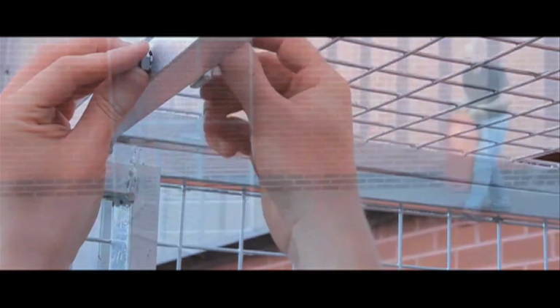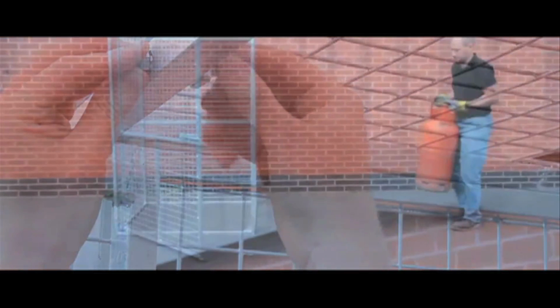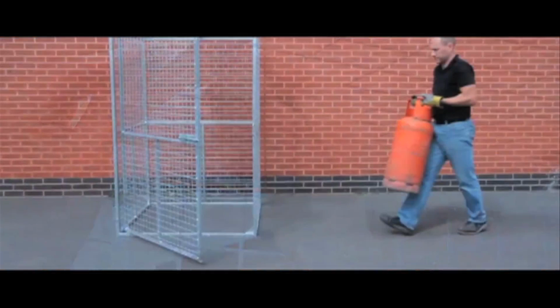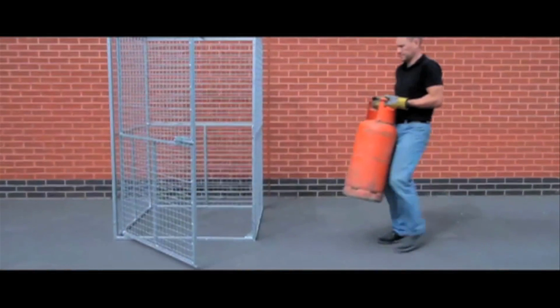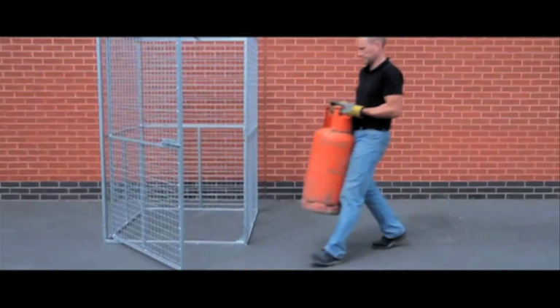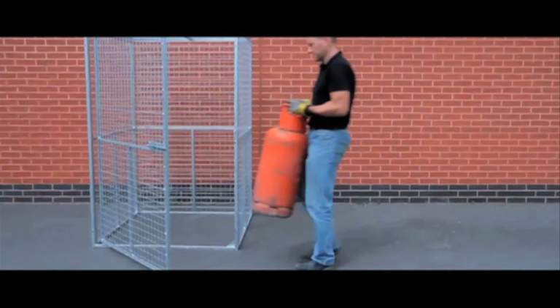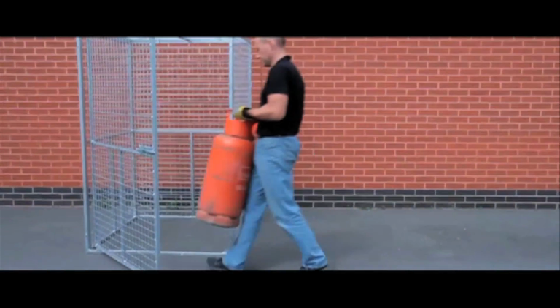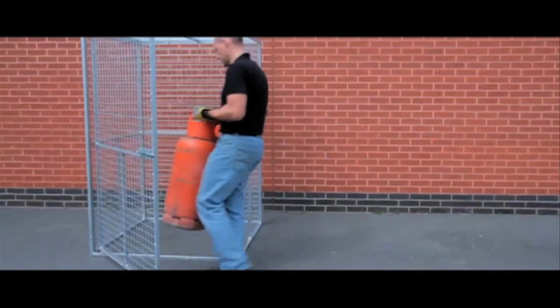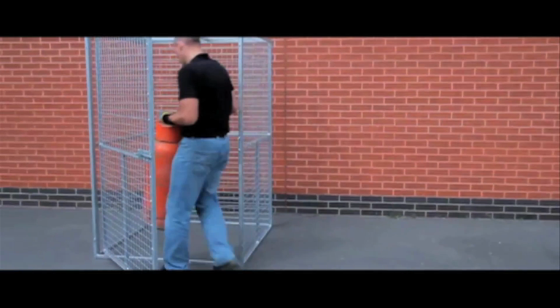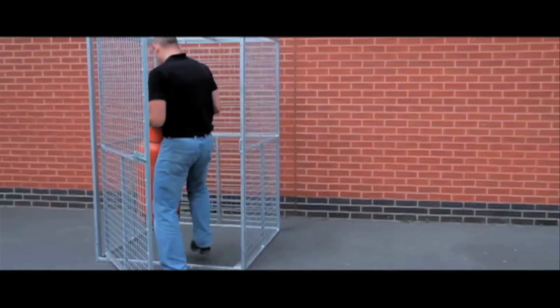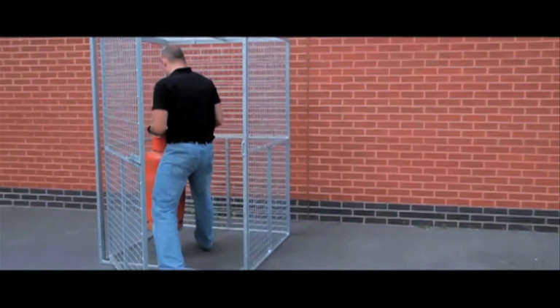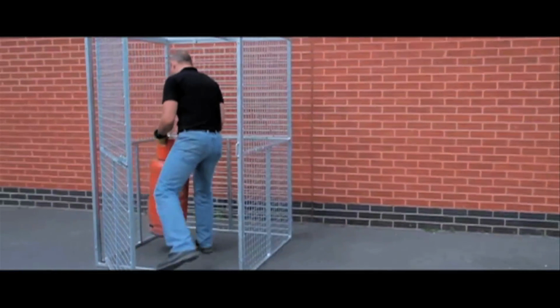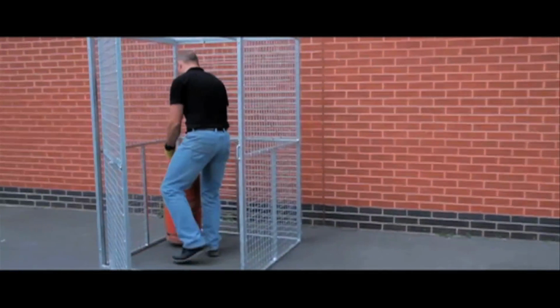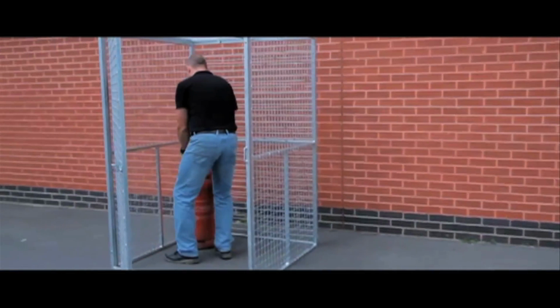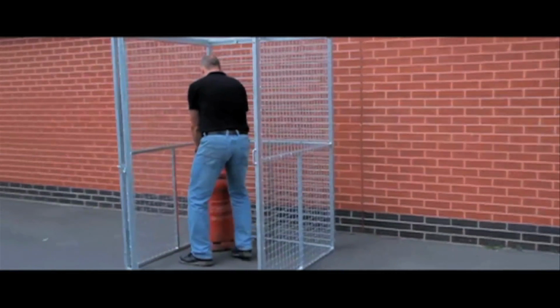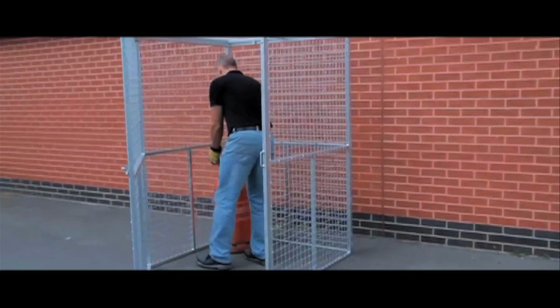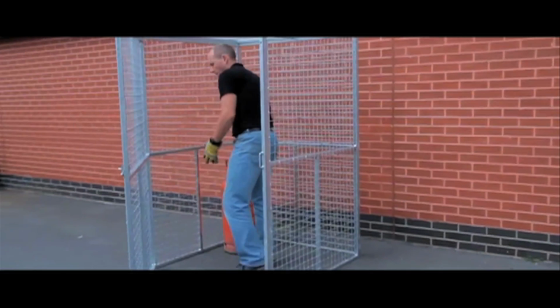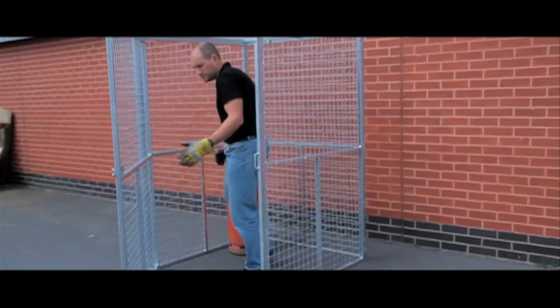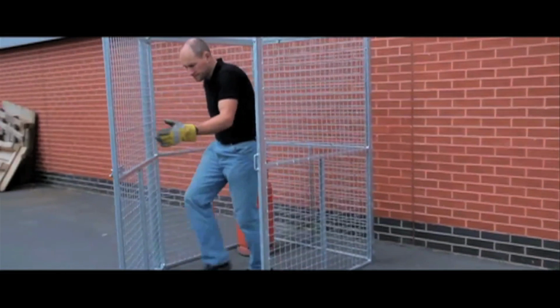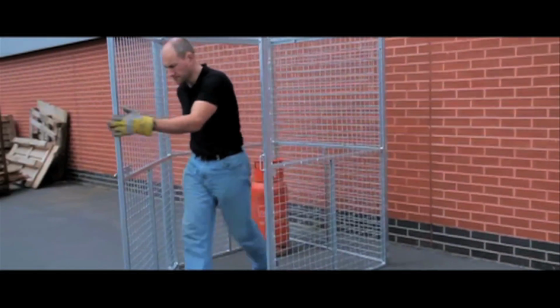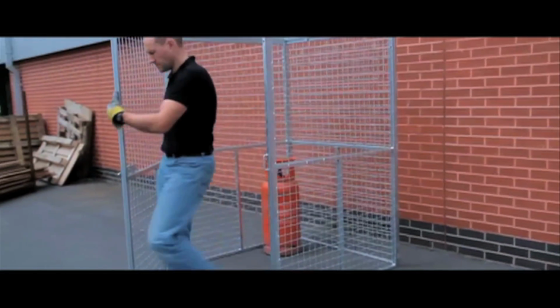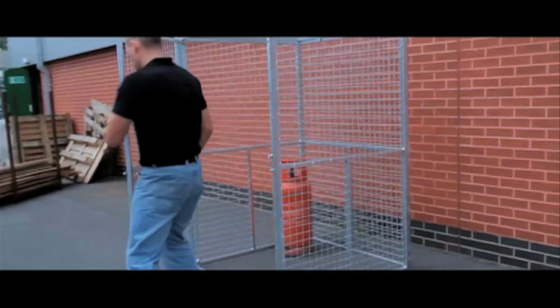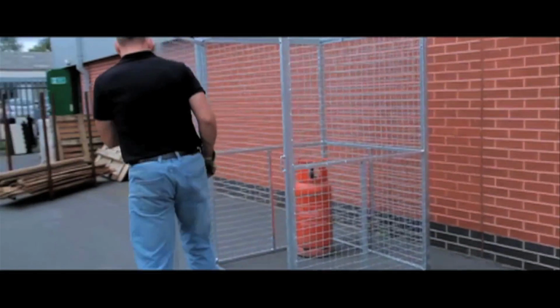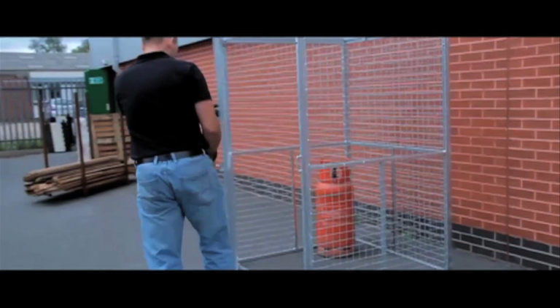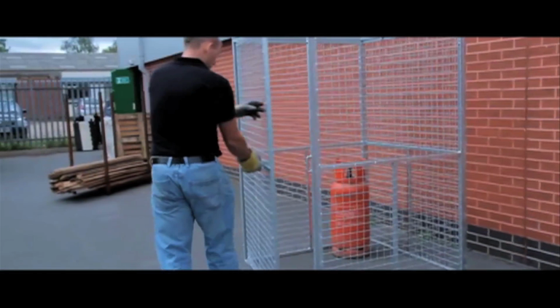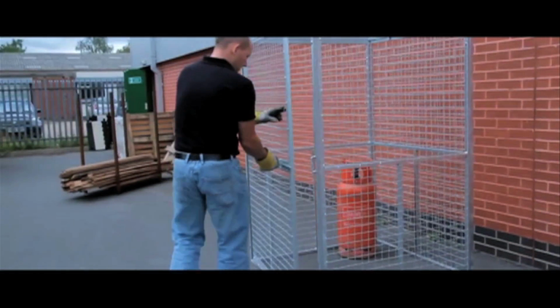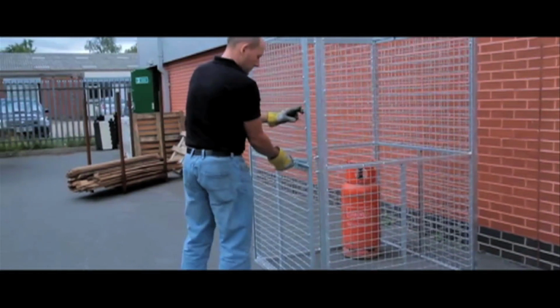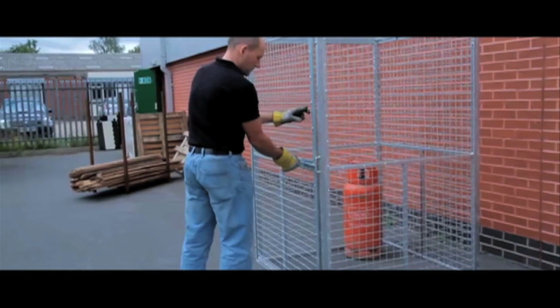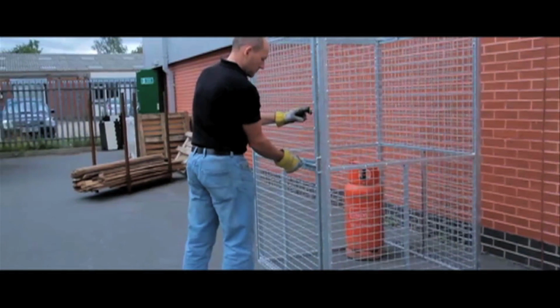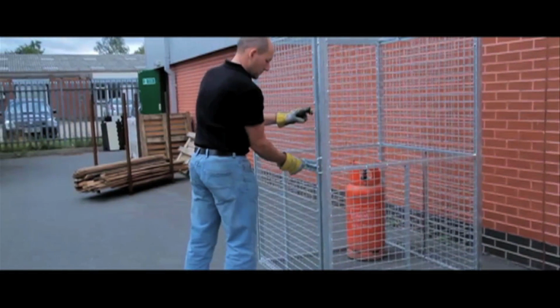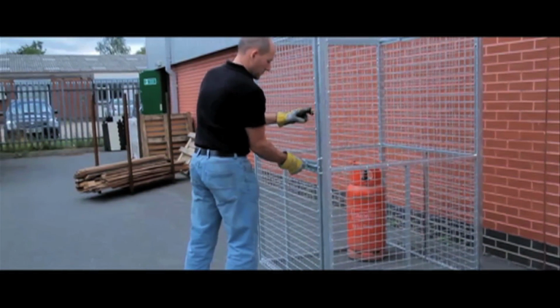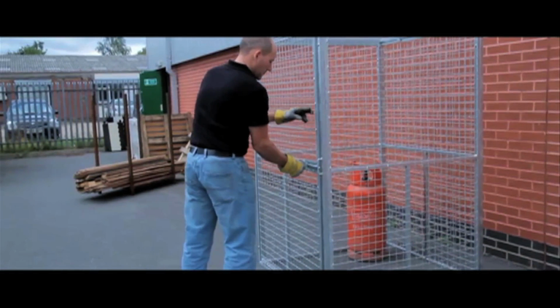Once assembled, you can load the cage up with cylinders or any other product you need to store outside. Although a pad bolt is fitted, we do not include a padlock as standard.